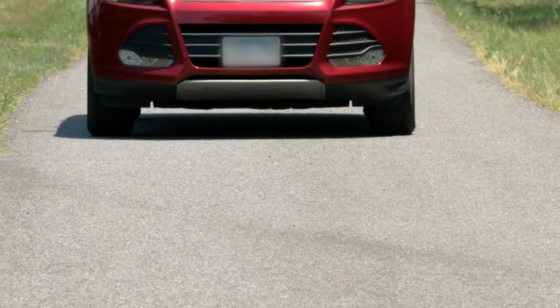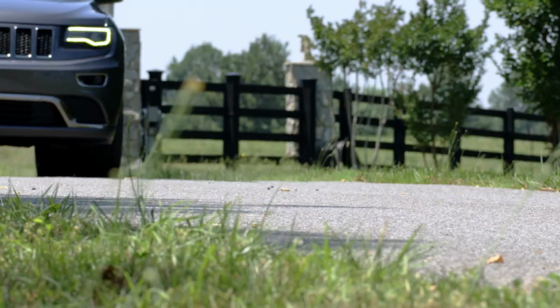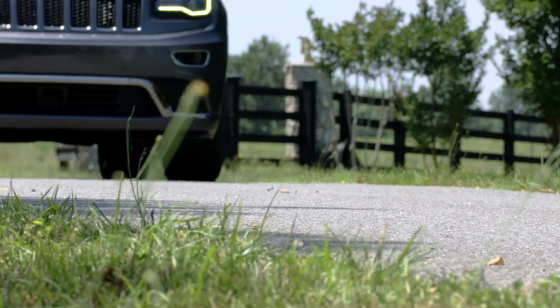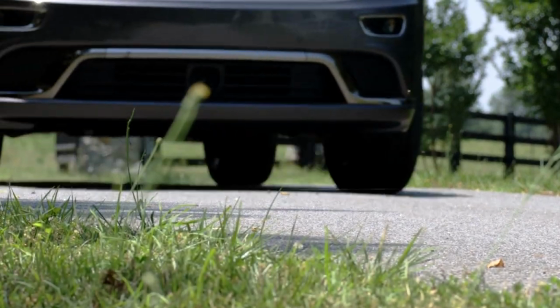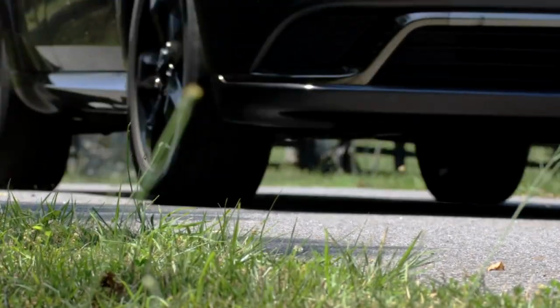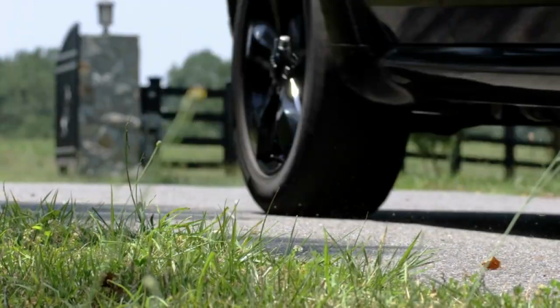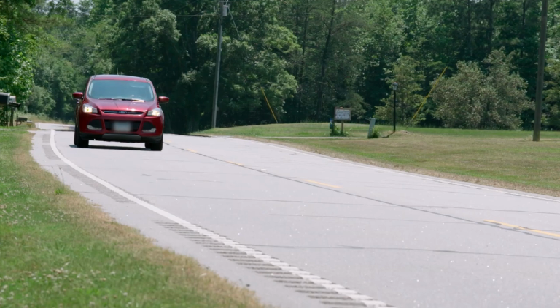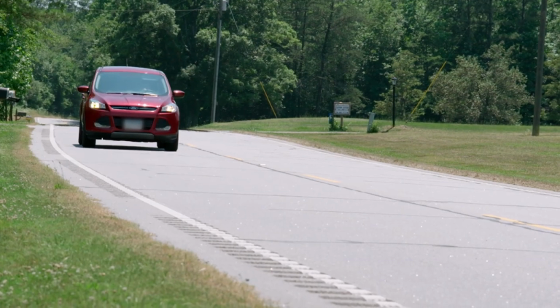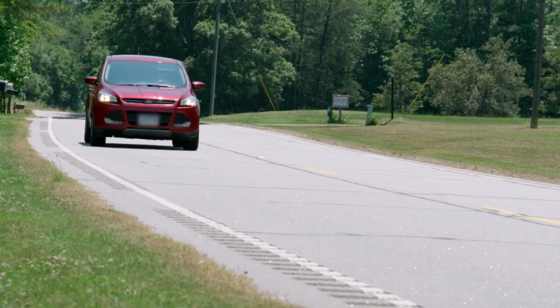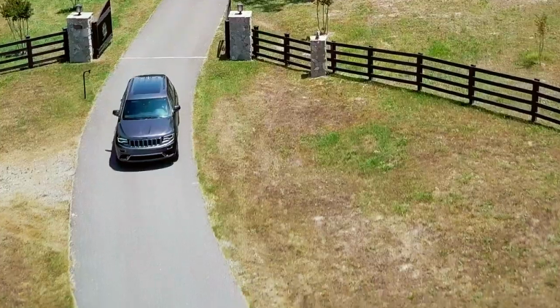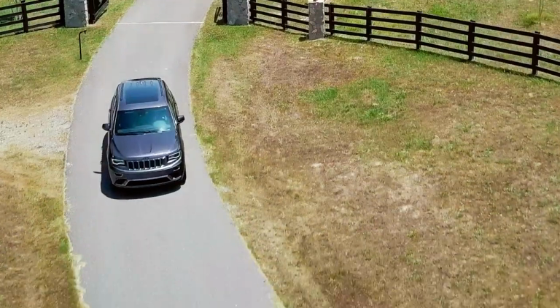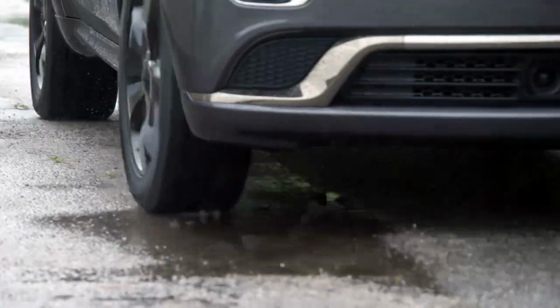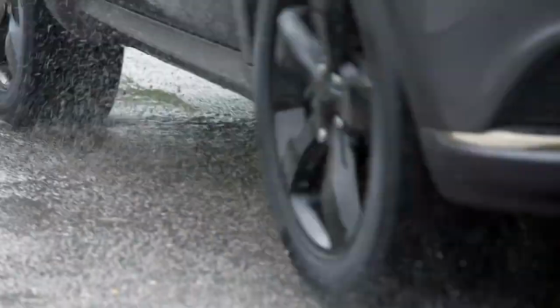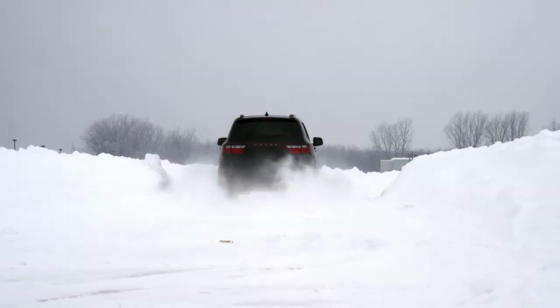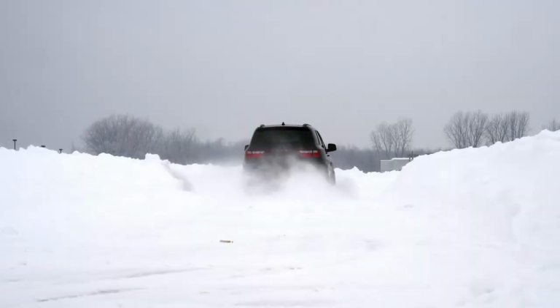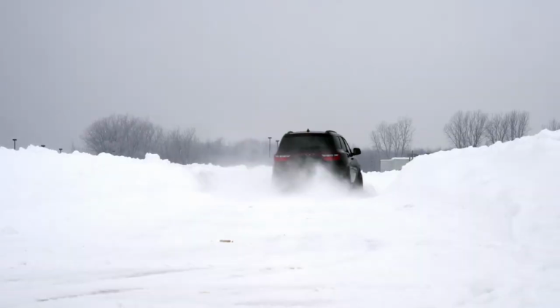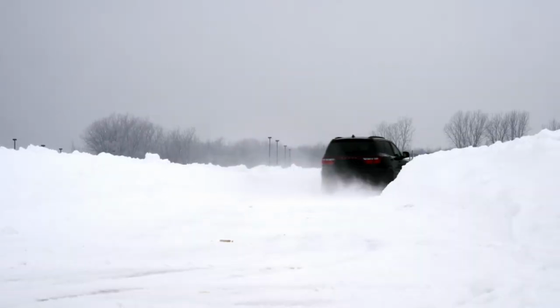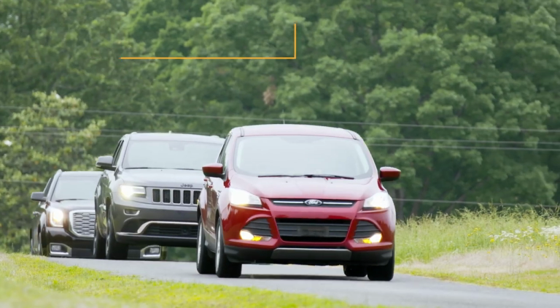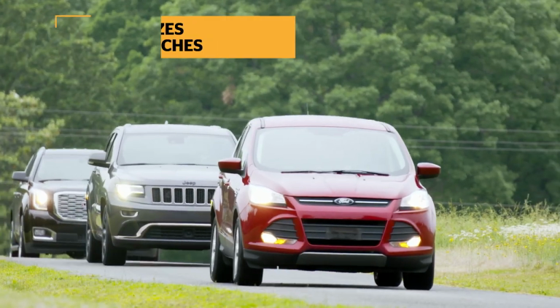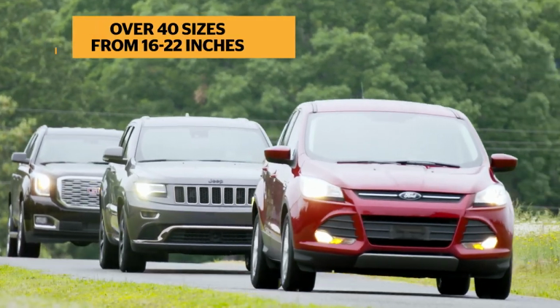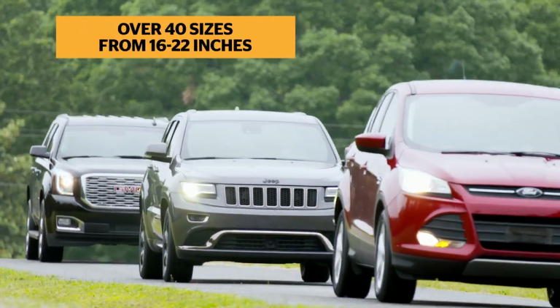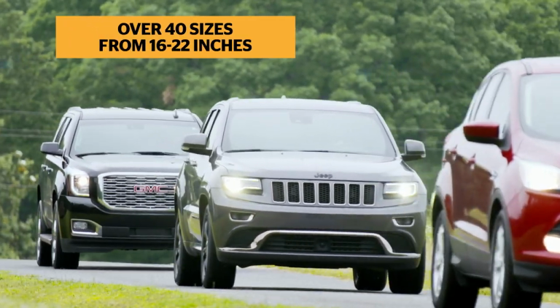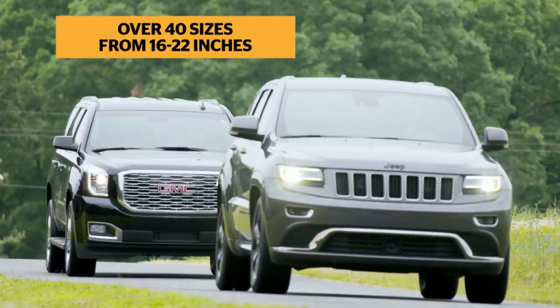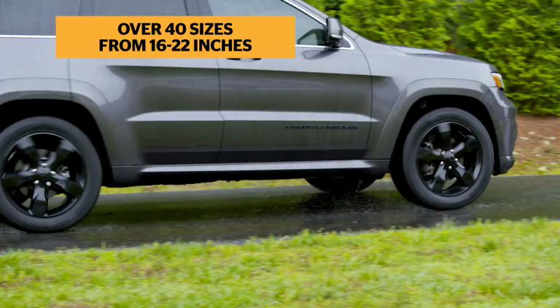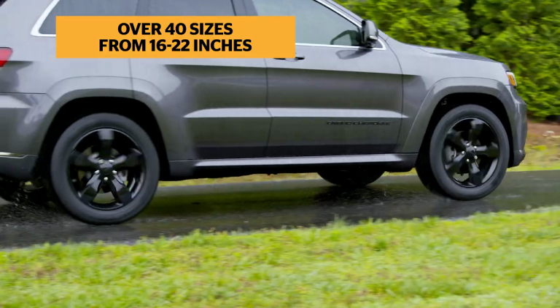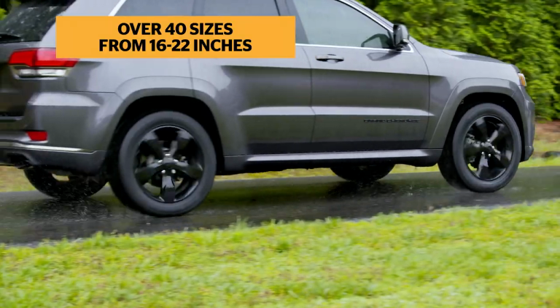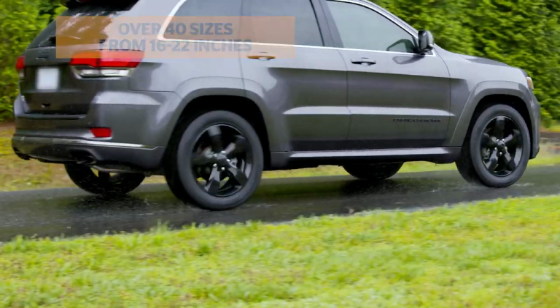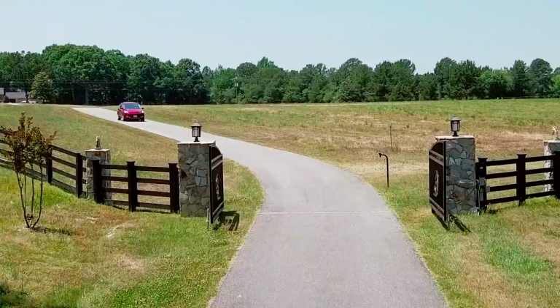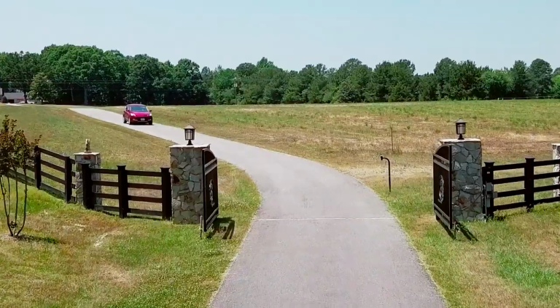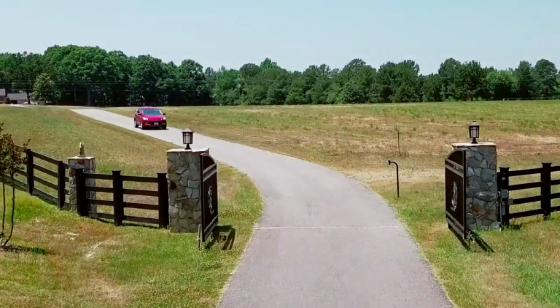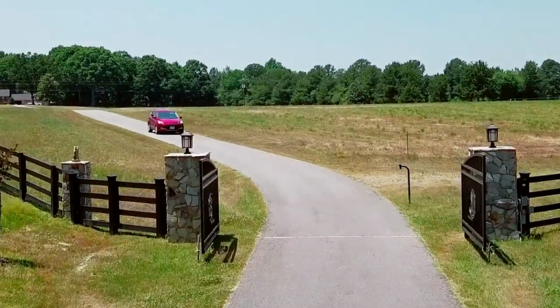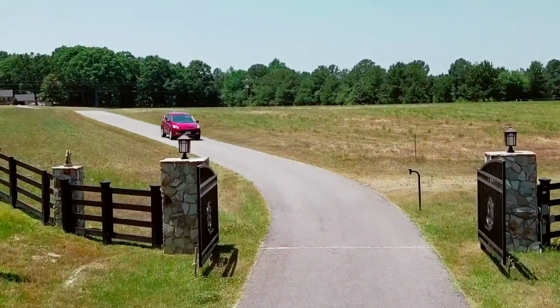An all-season tire, the CrossContact LX25 provides the grip needed in dry, wet, and snow conditions, and is available in over 40 sizes ranging from 16 to 22-inch rim diameters. Backed by Continental Tire's total confidence plan,